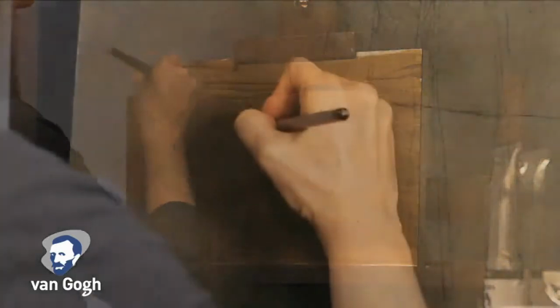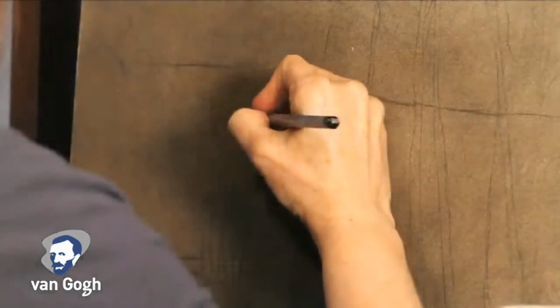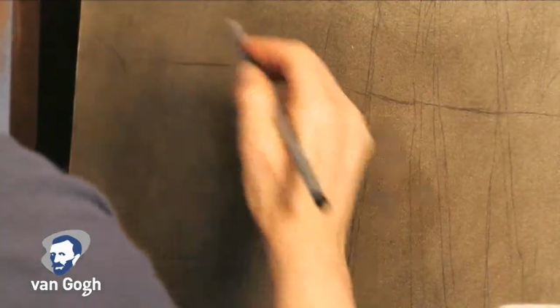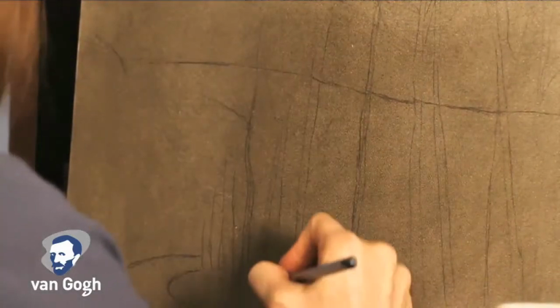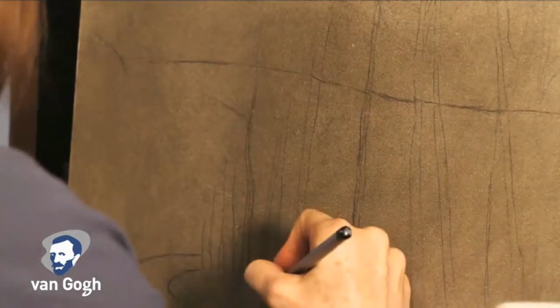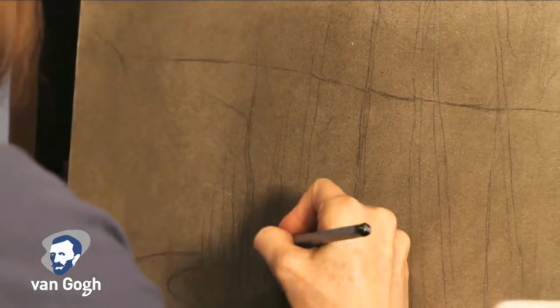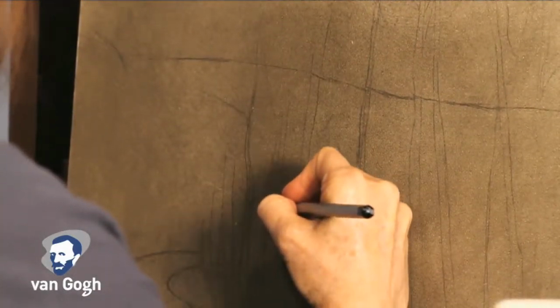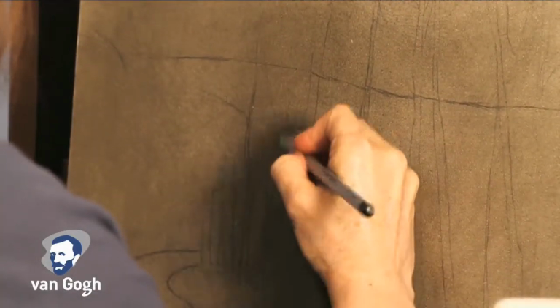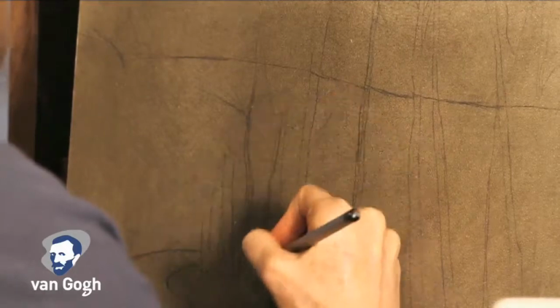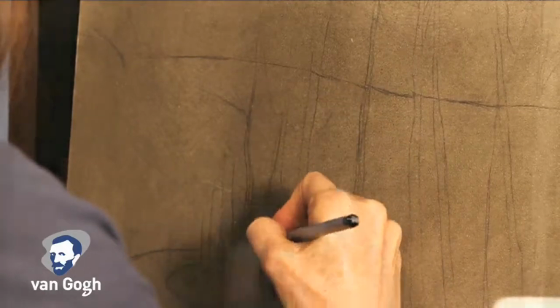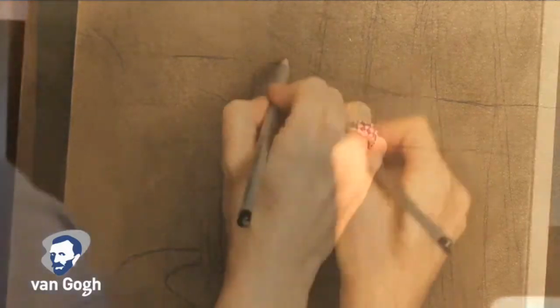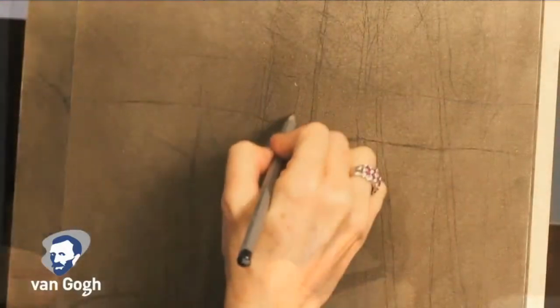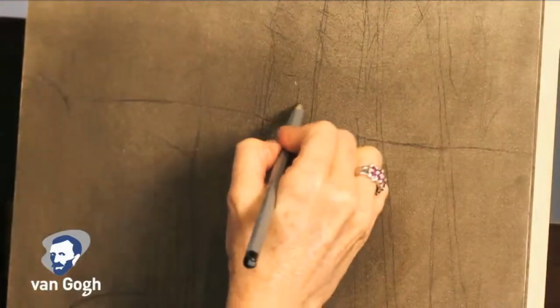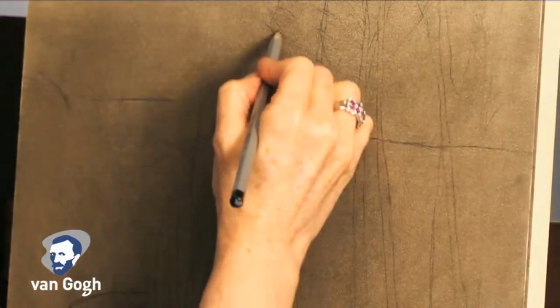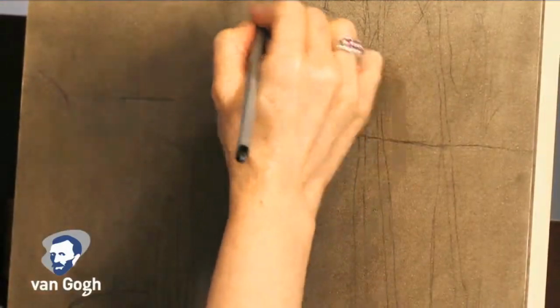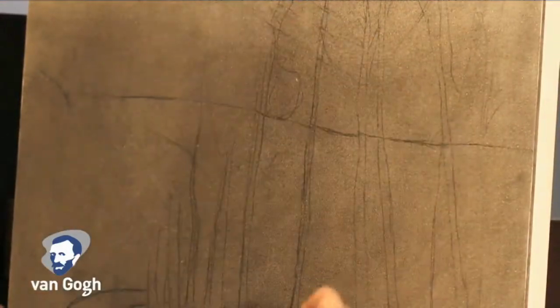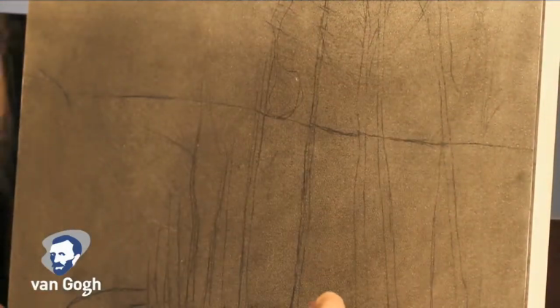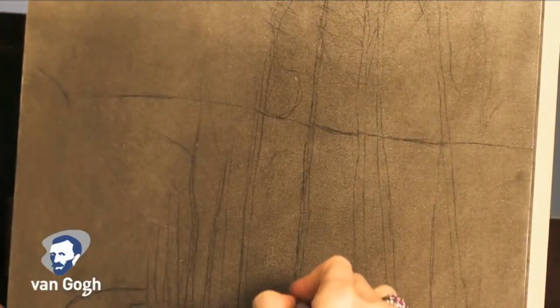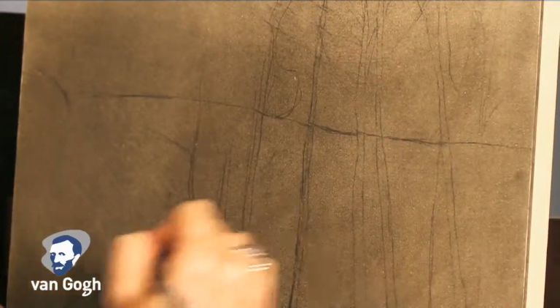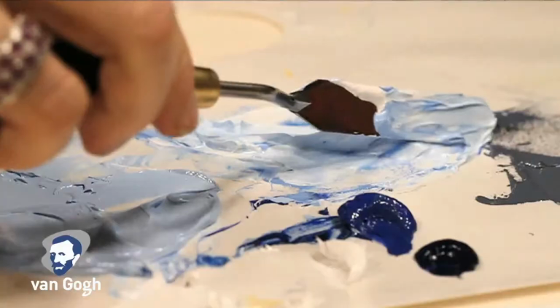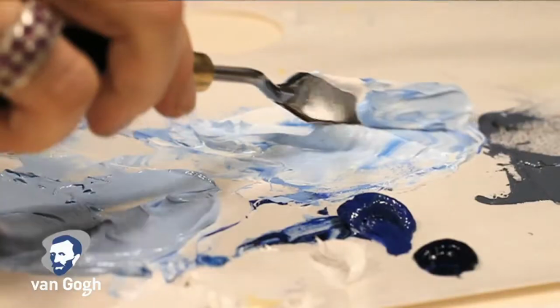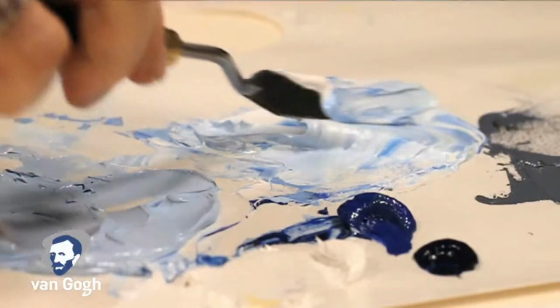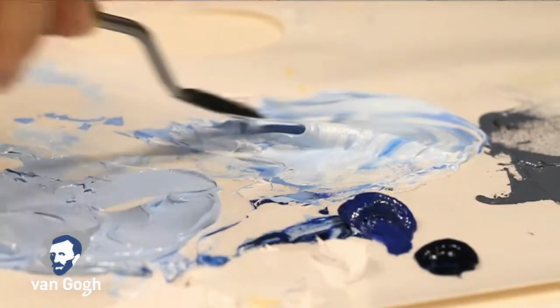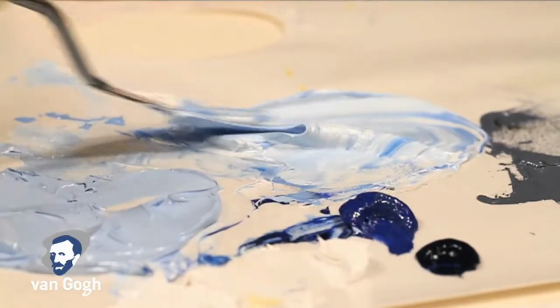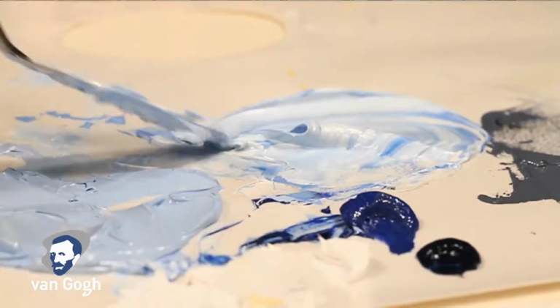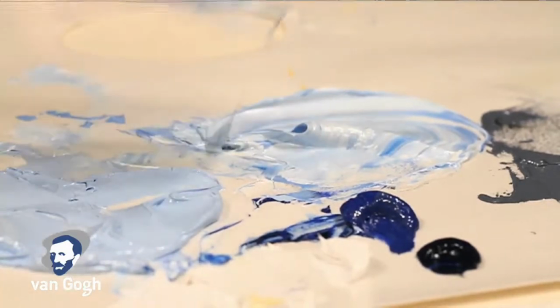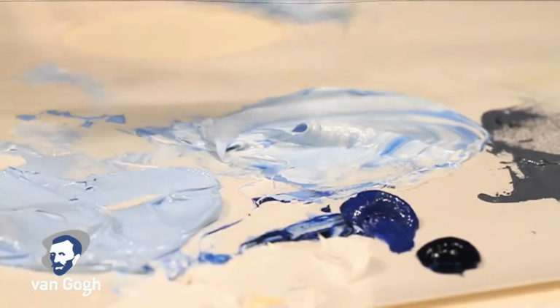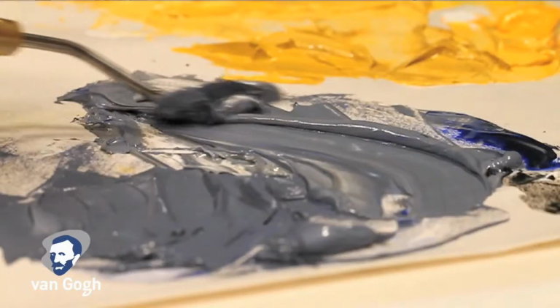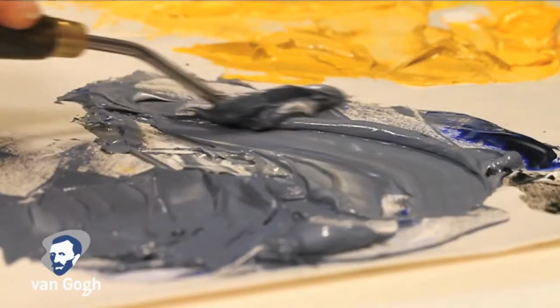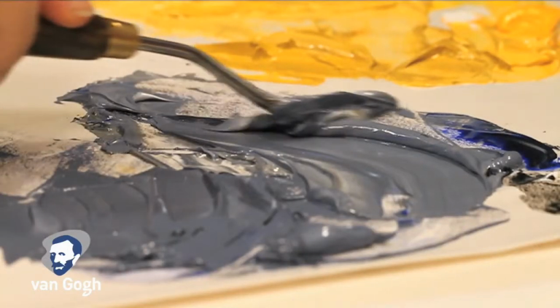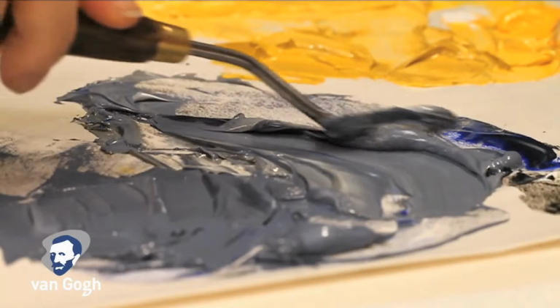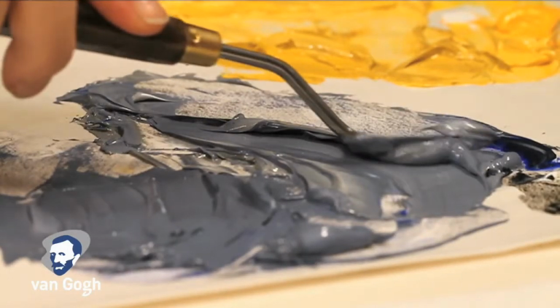The basic shapes of the subject can be drawn in with a pencil on the toned surface. Mixing the color should always be done with a palette knife, not a brush, as this will ensure a complete mix of the colors.